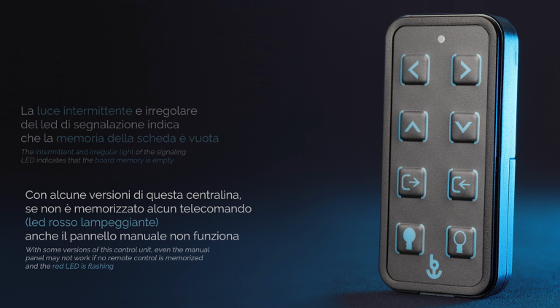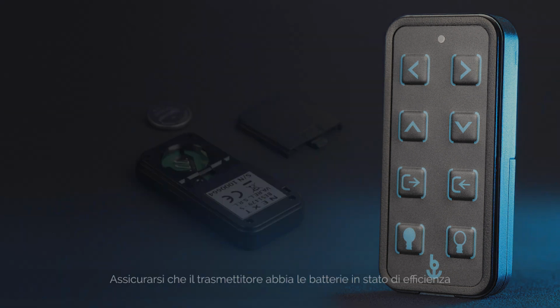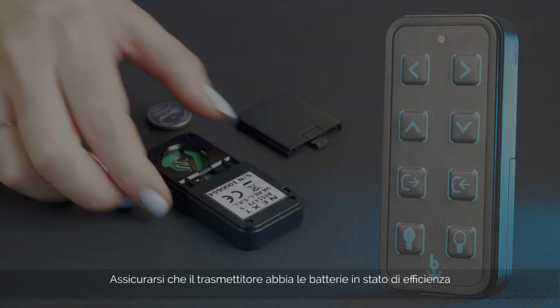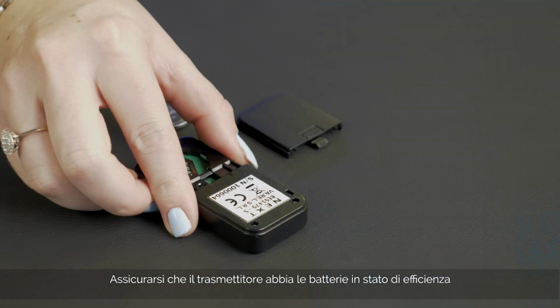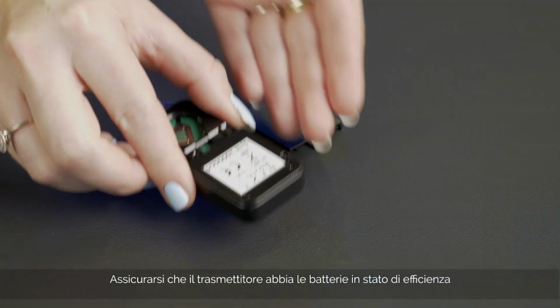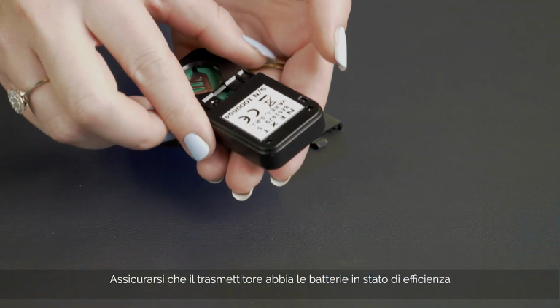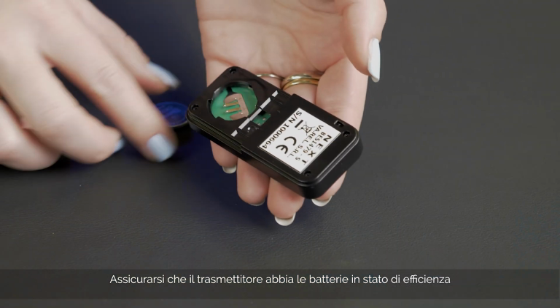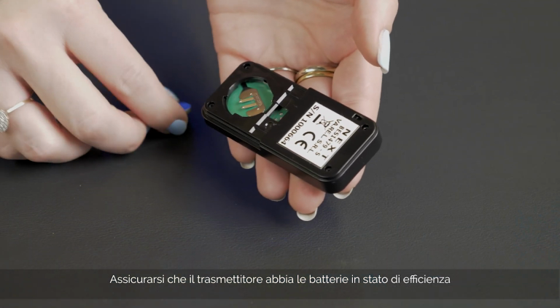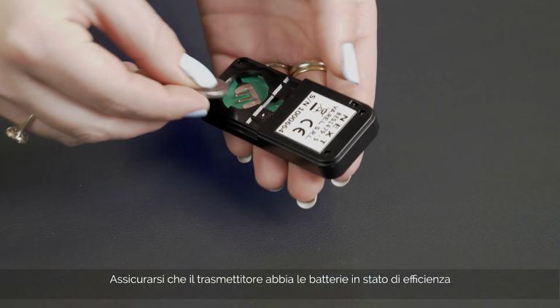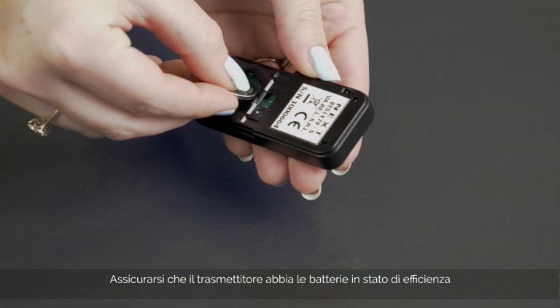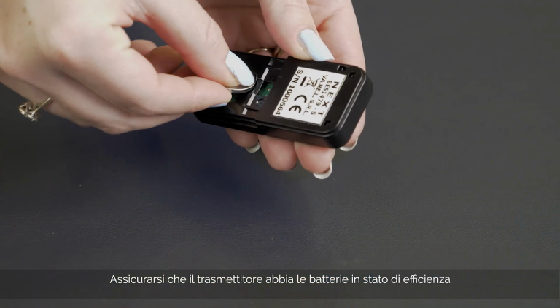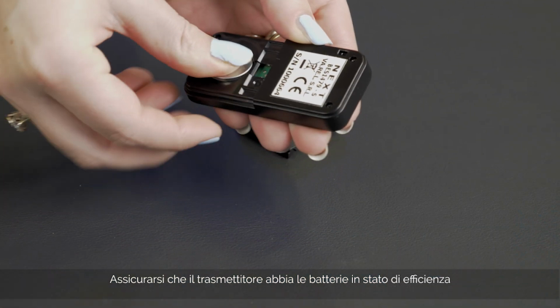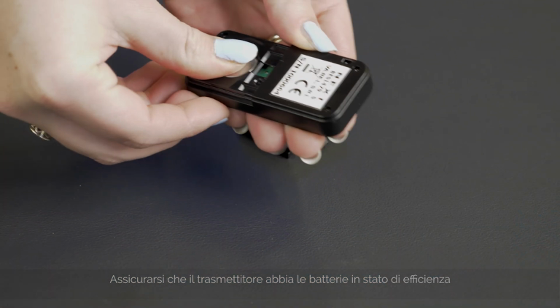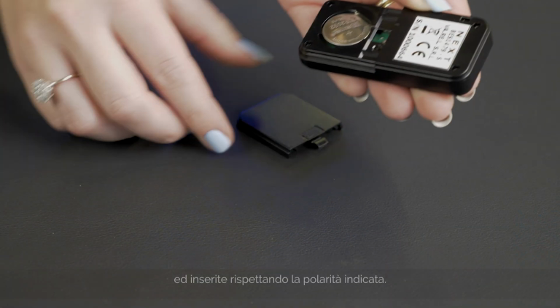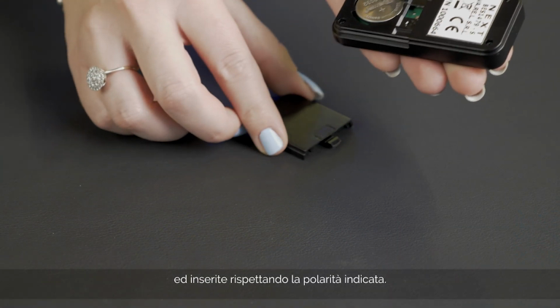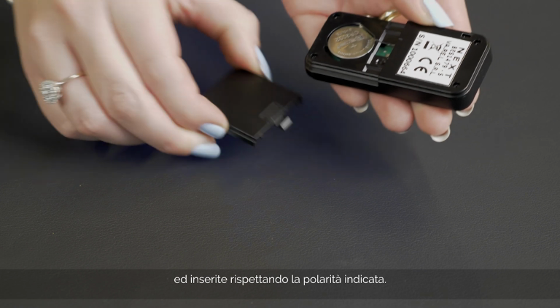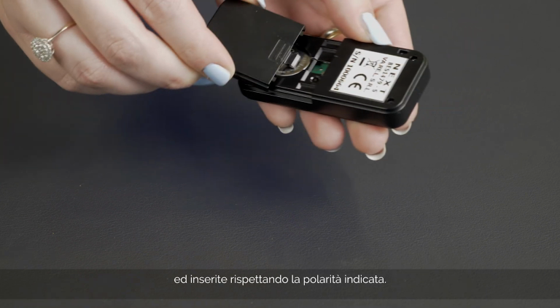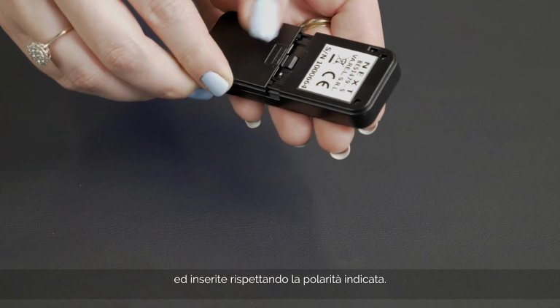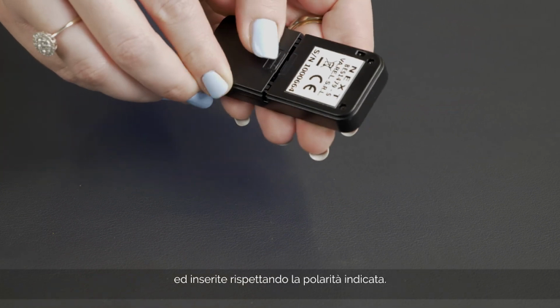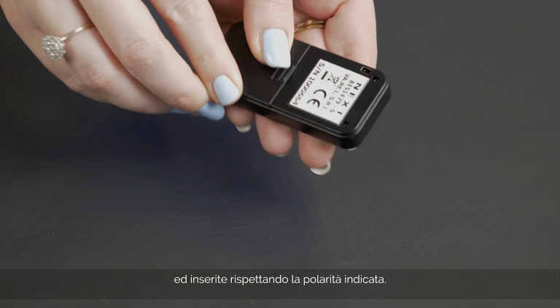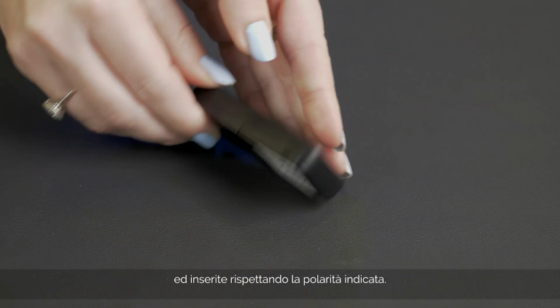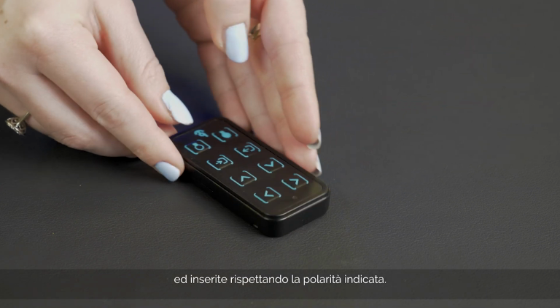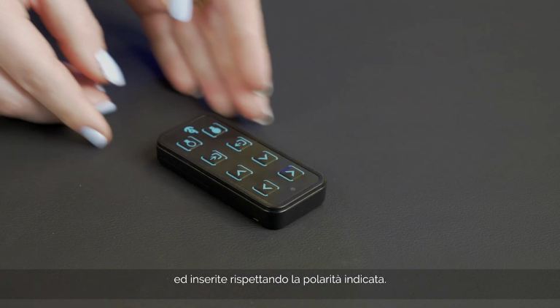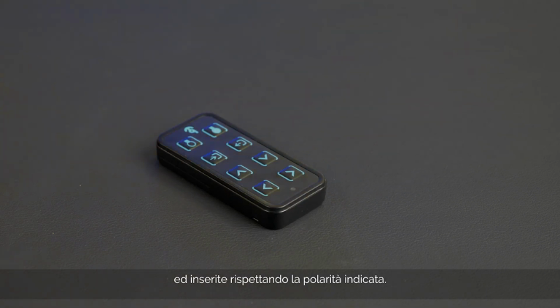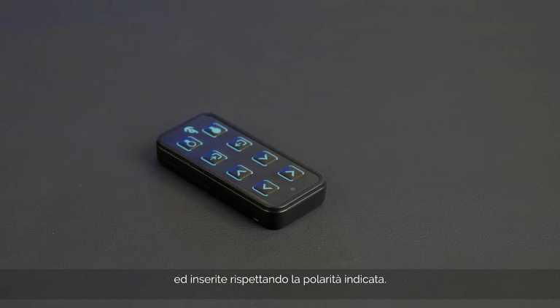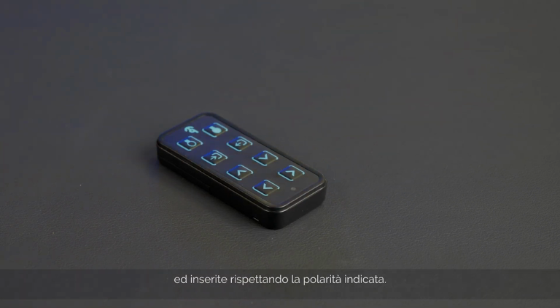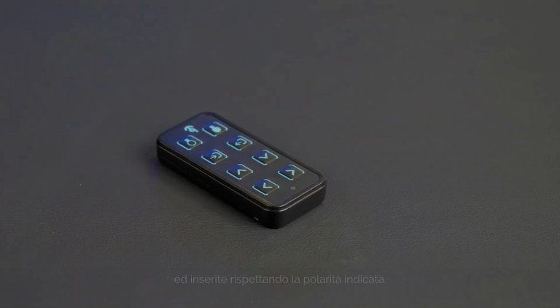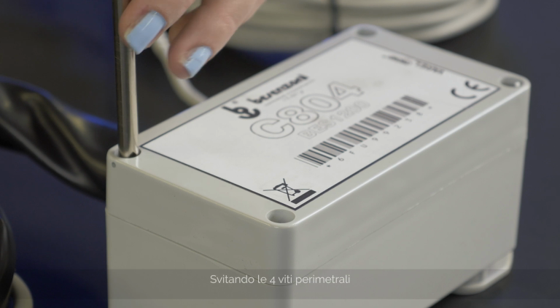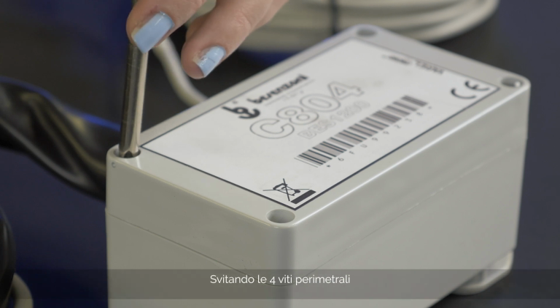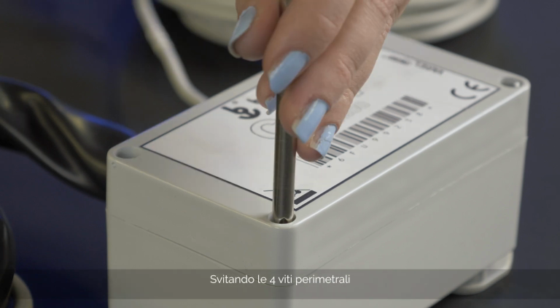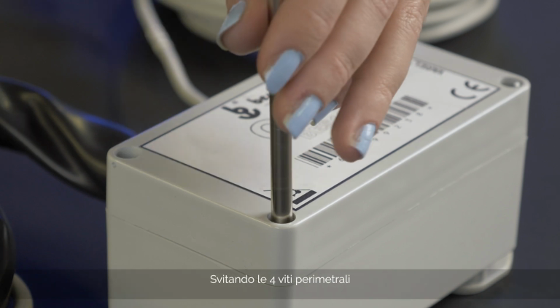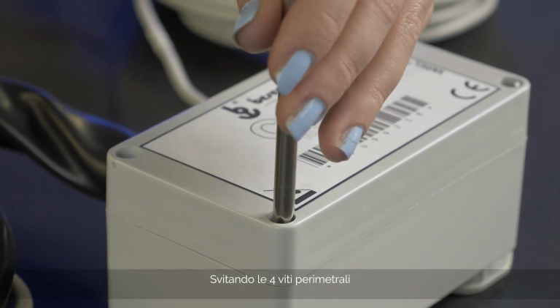Make sure the transmitter batteries are charged and in good condition and are inserted correctly according to the polarity indicated. Unscrew the four perimeter screws.